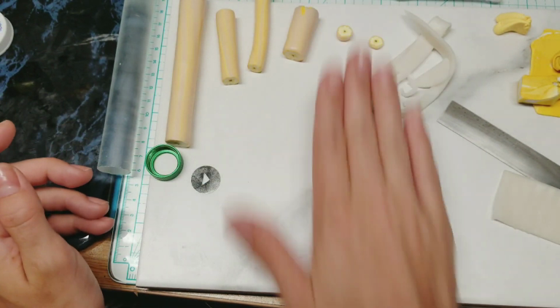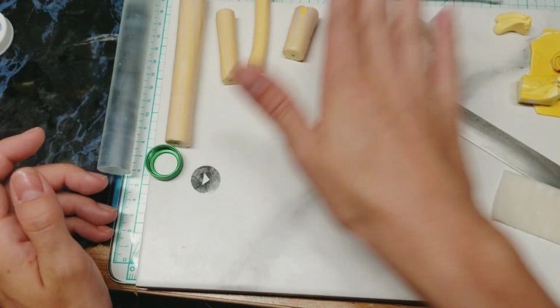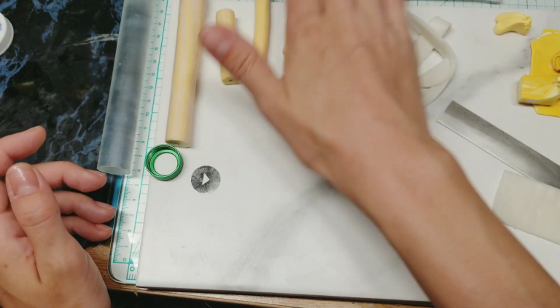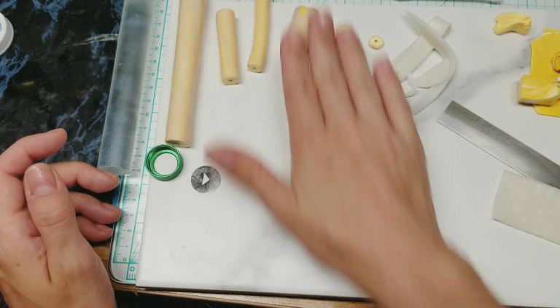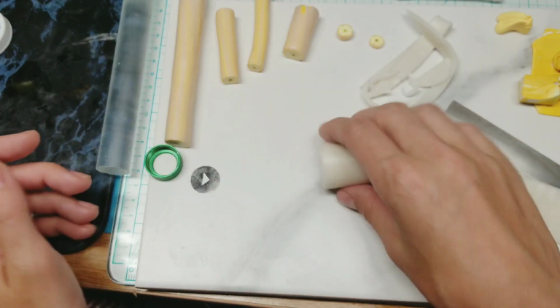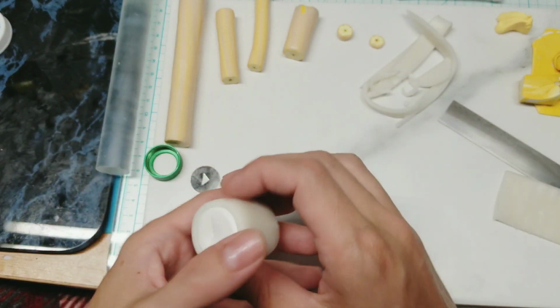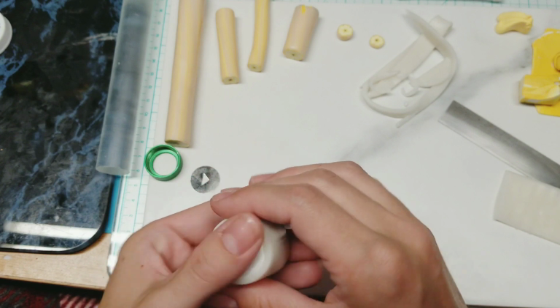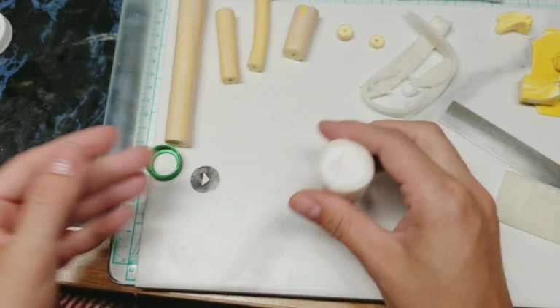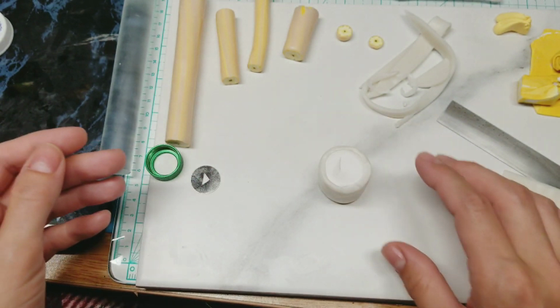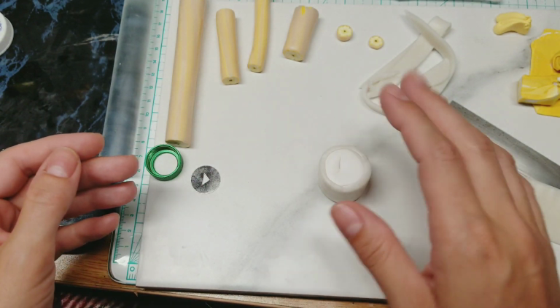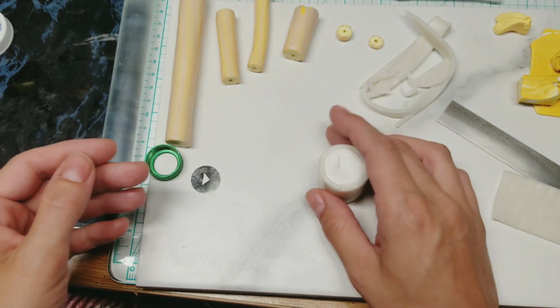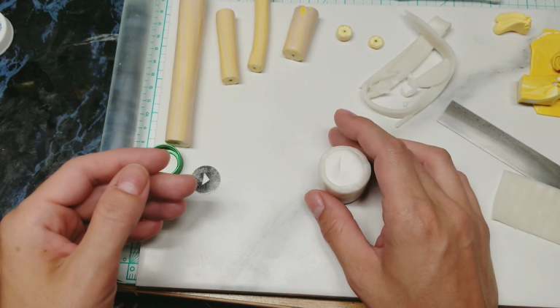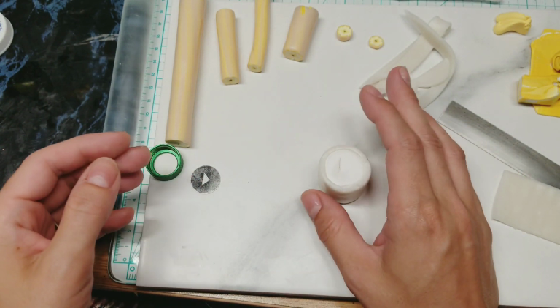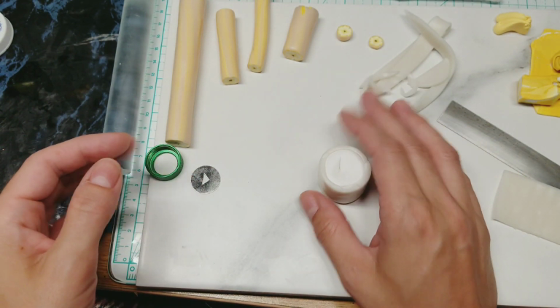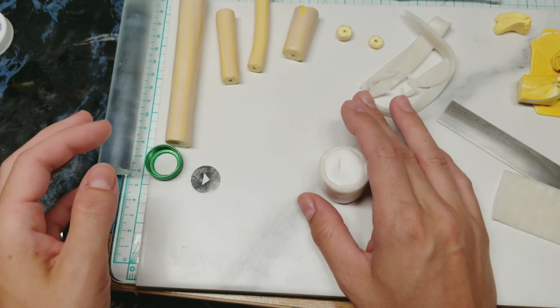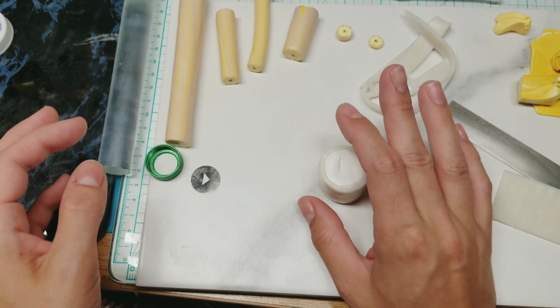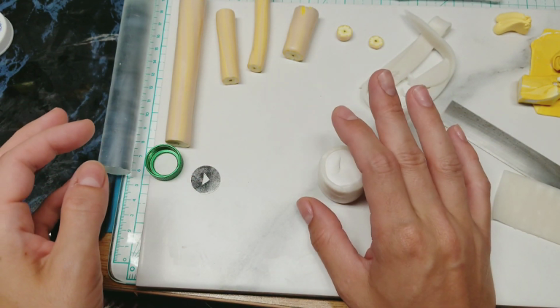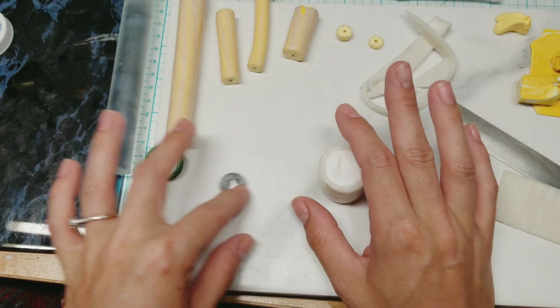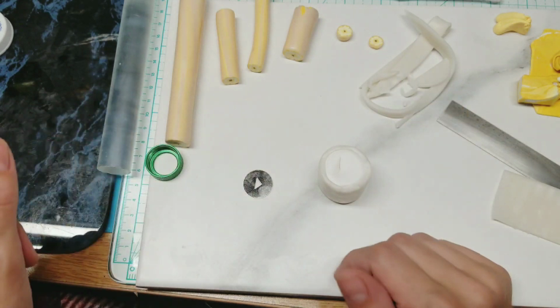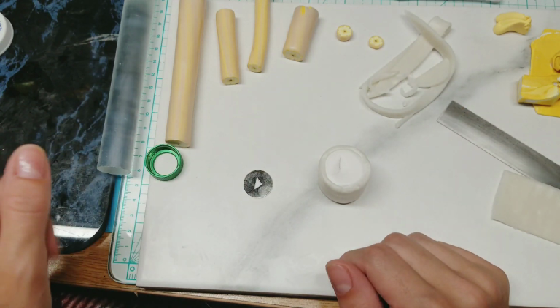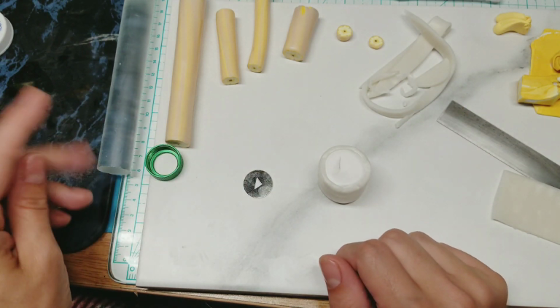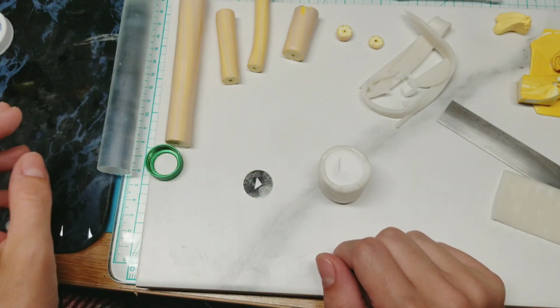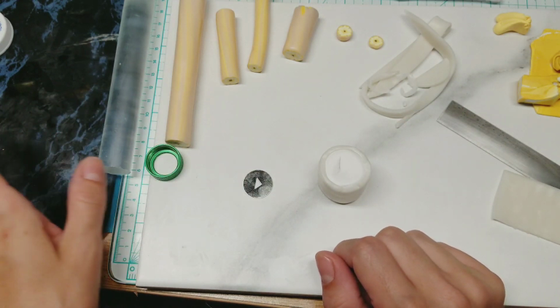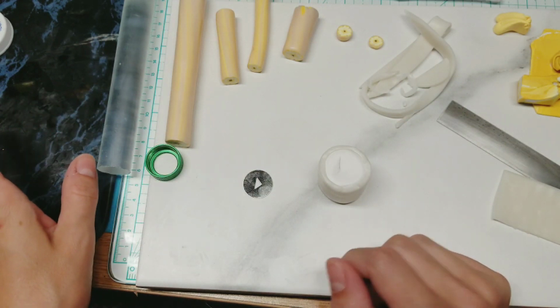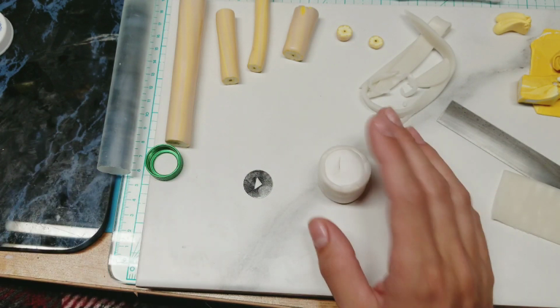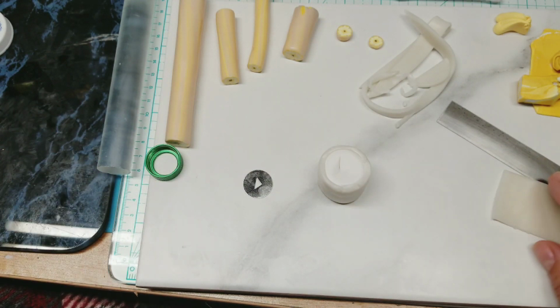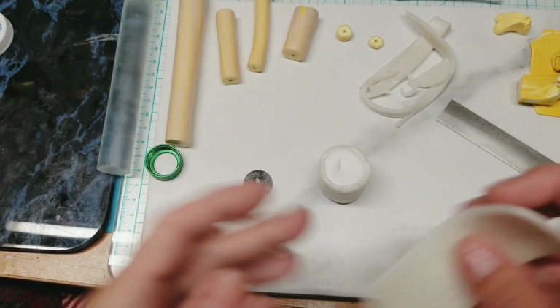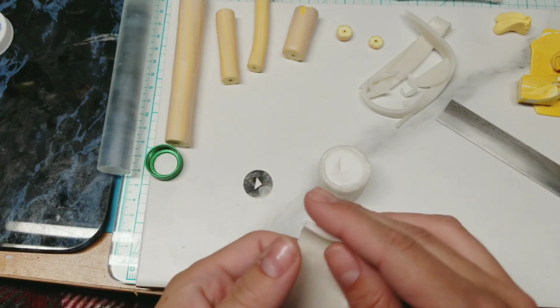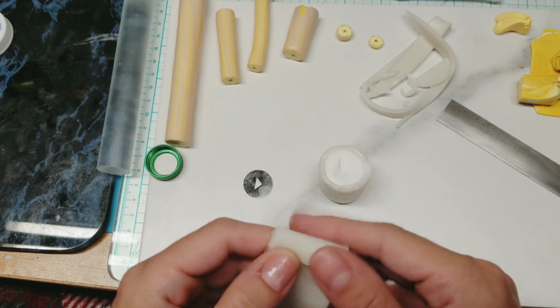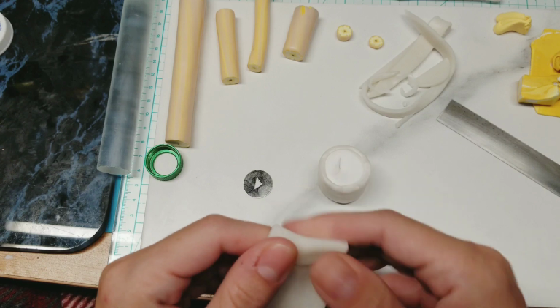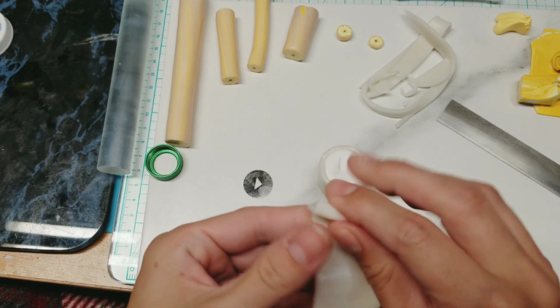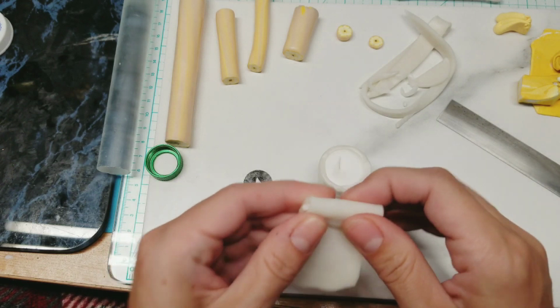So just a quick roll — nothing major. Next, we're going to make a couple of little triangles. I'll show you how to do that before I continue on.